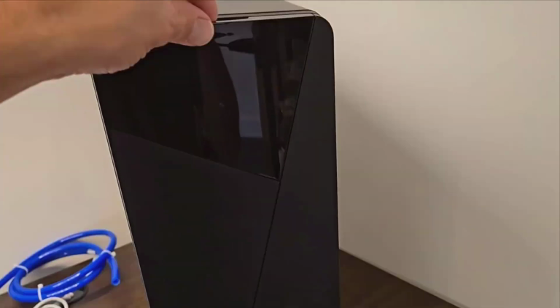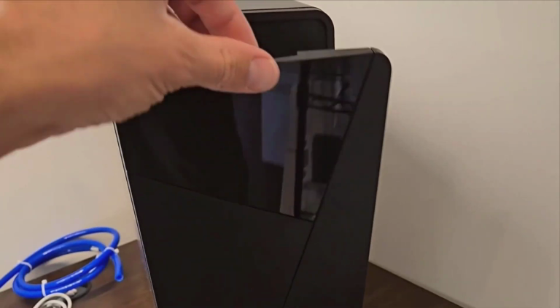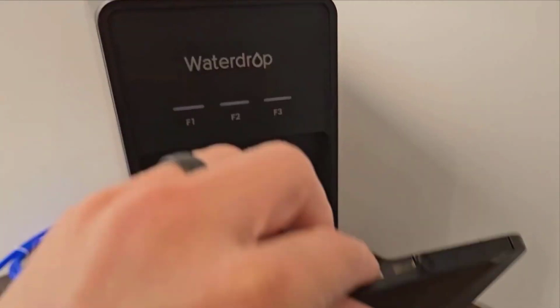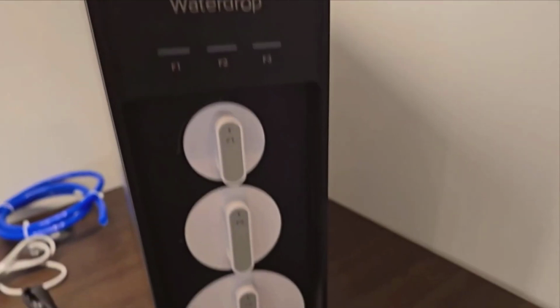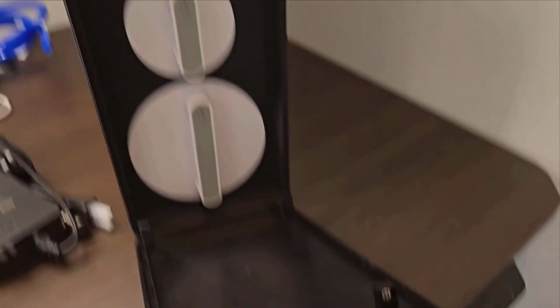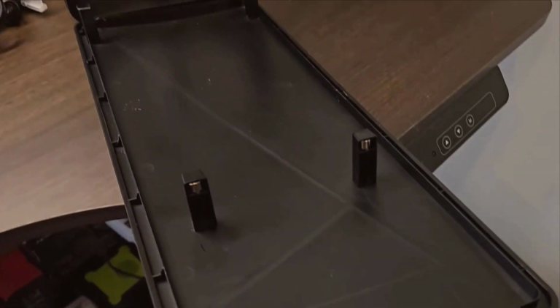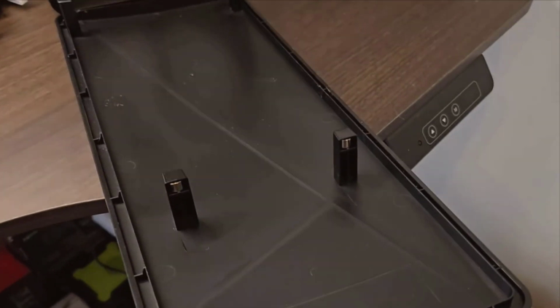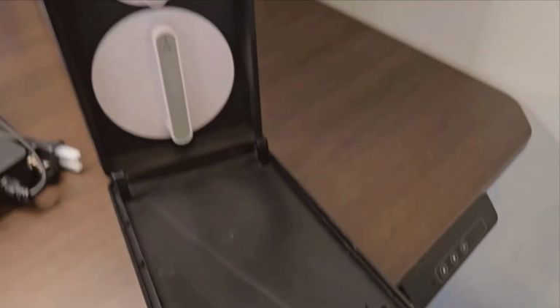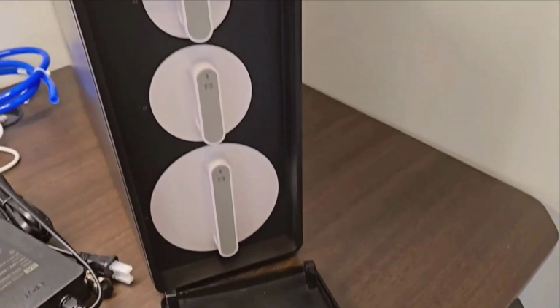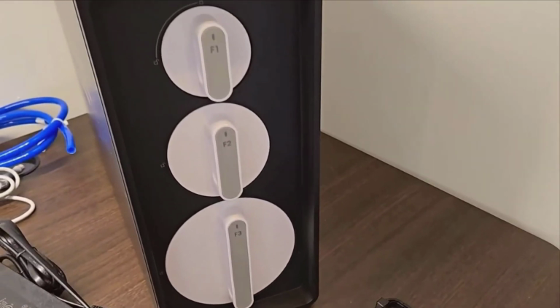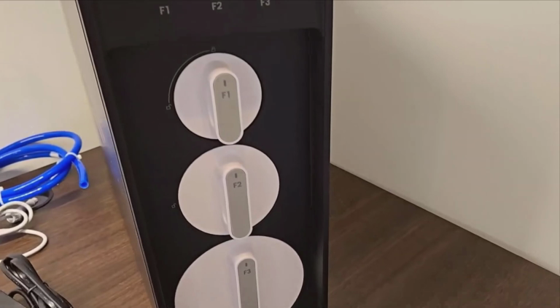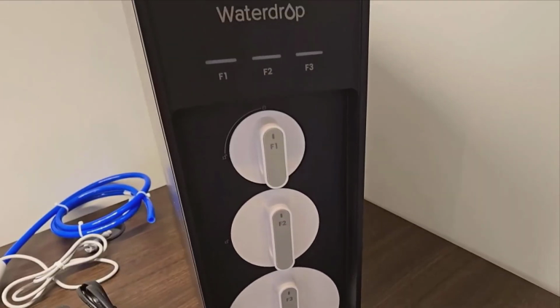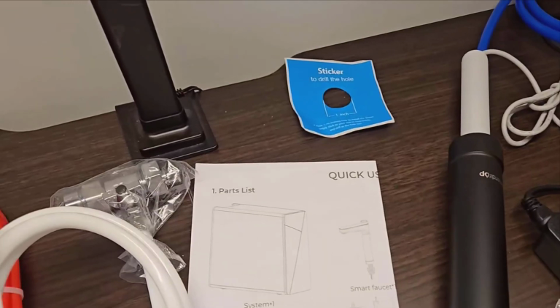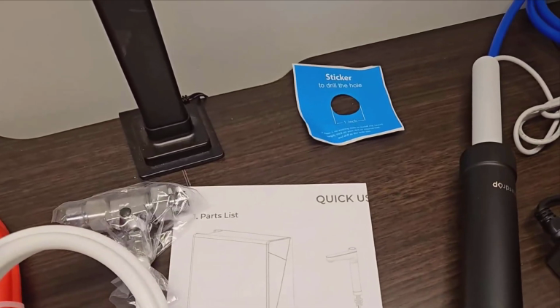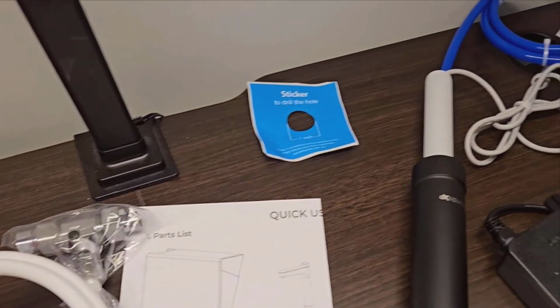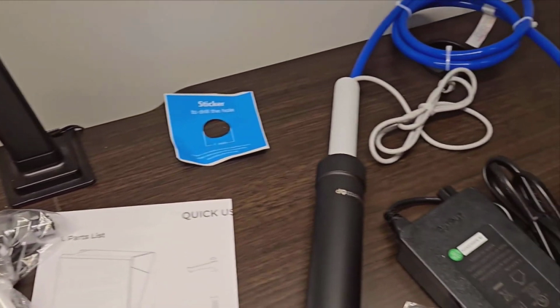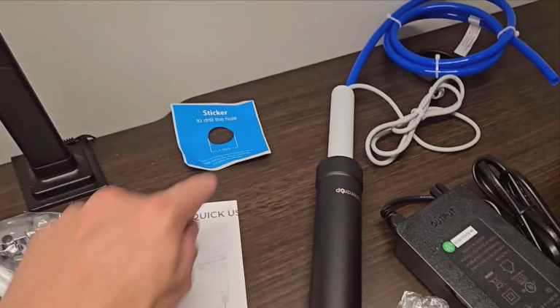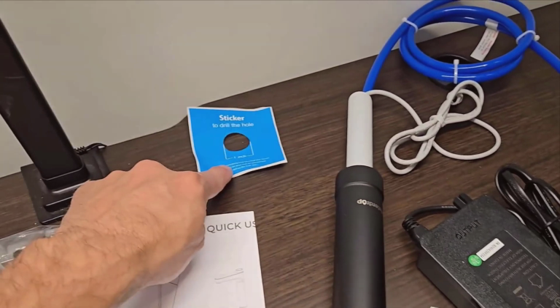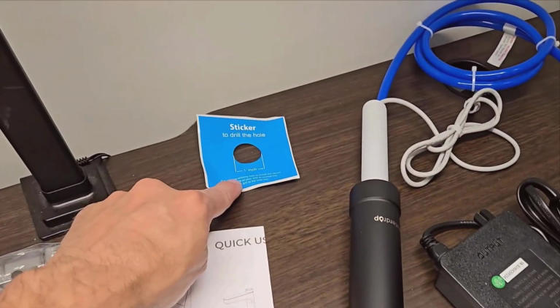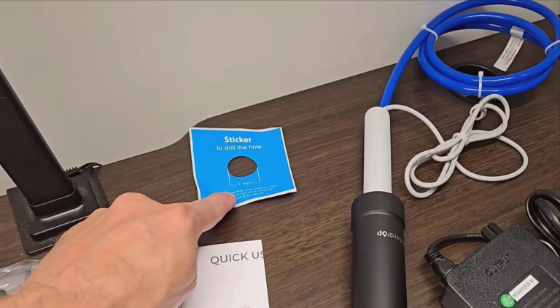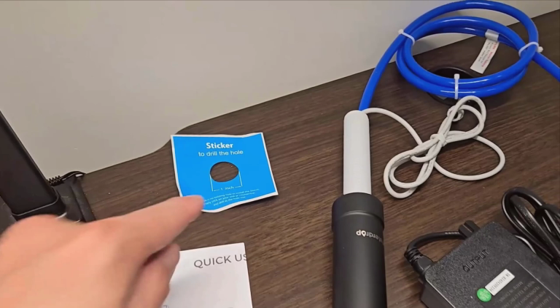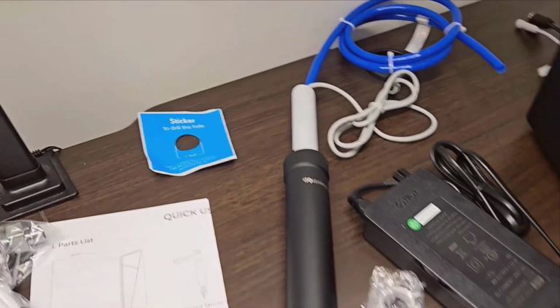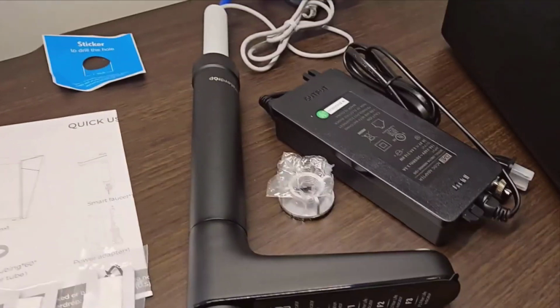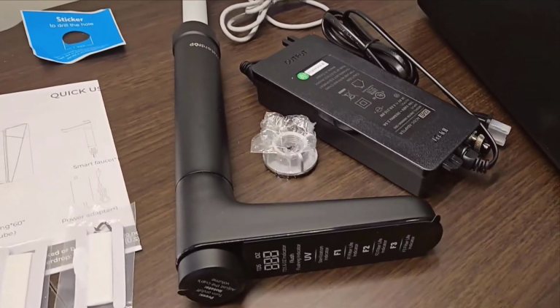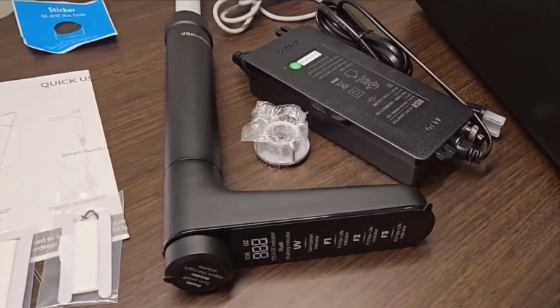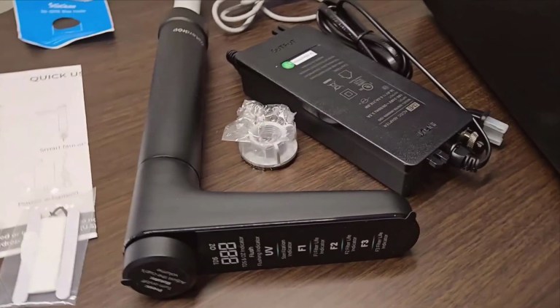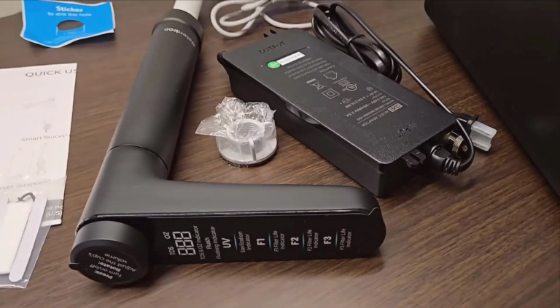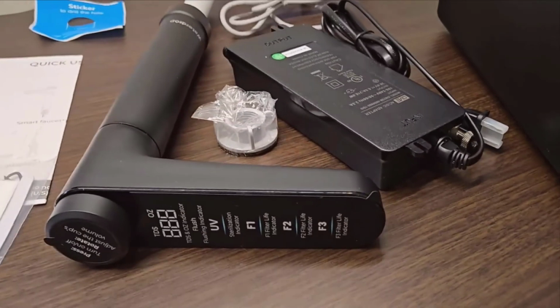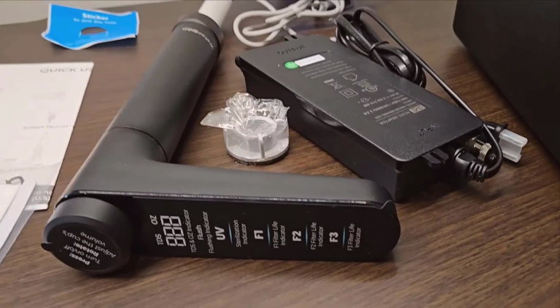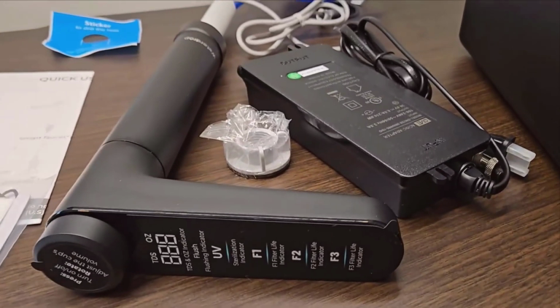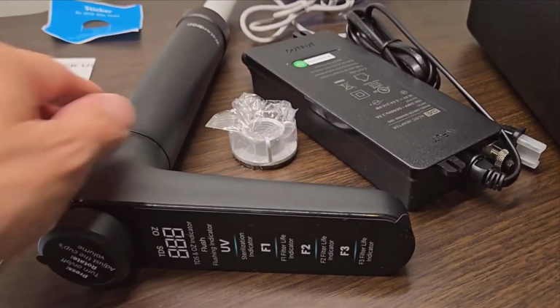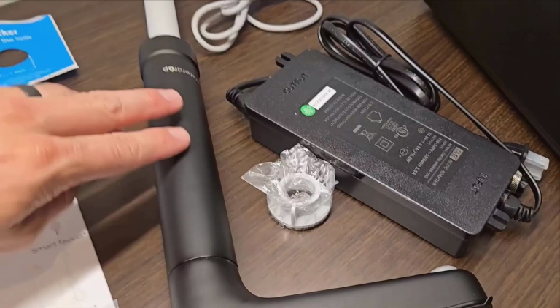The pure-to-drain ratio is another point worth mentioning. With a 3-to-1 ratio, it's more efficient than many other systems I've come across, using water wisely without excessive wastage. It feels responsible and environmentally conscious, which is a plus in my book.